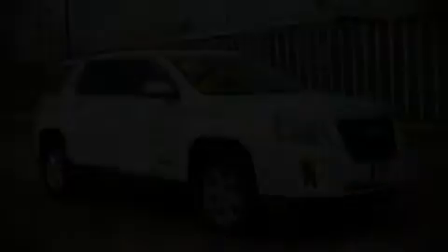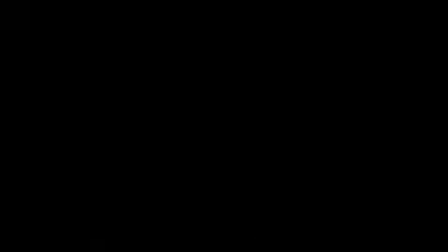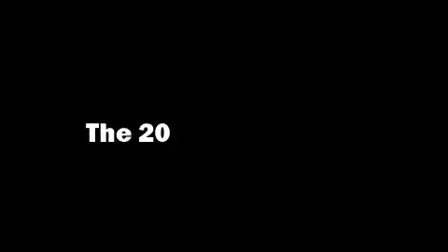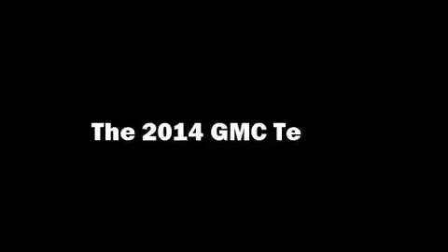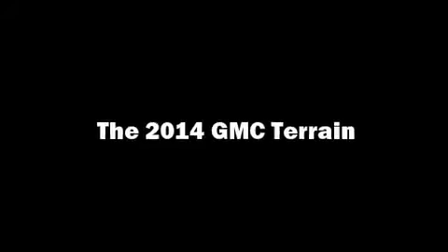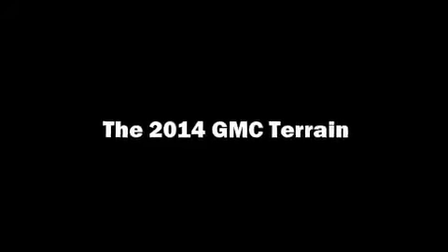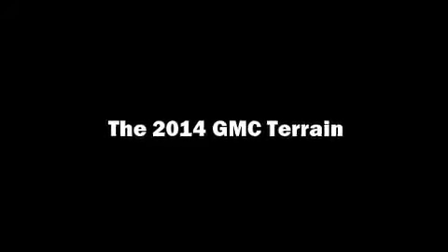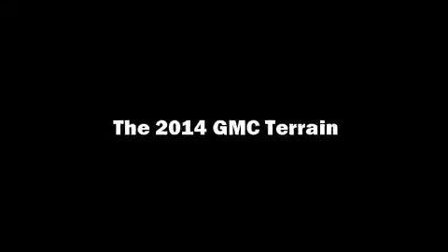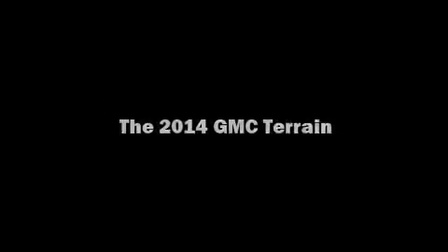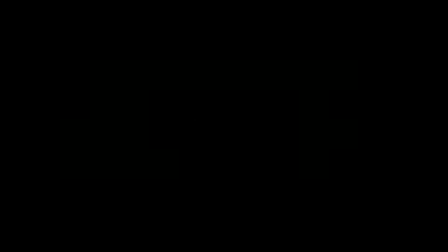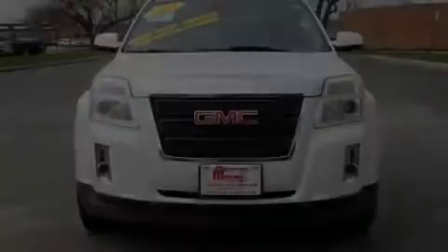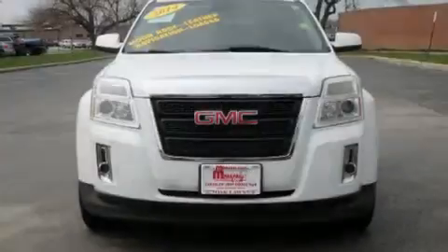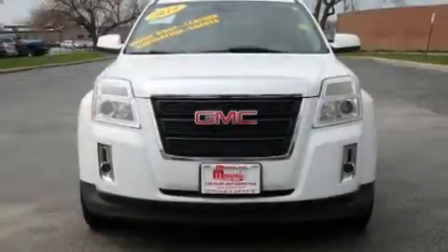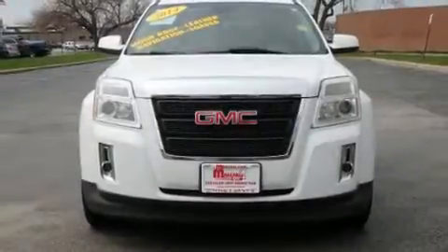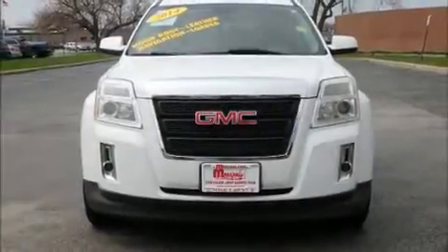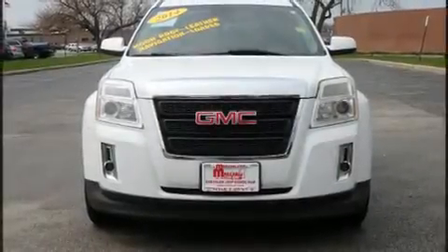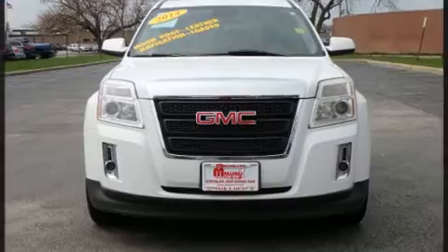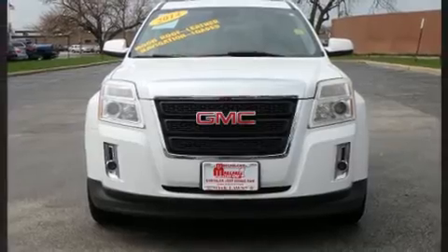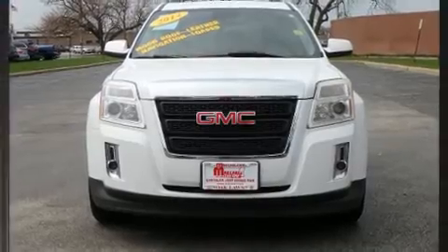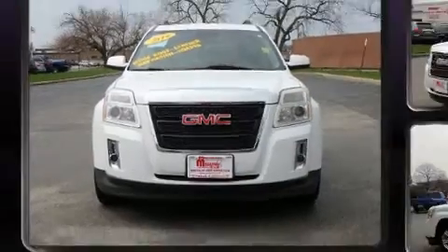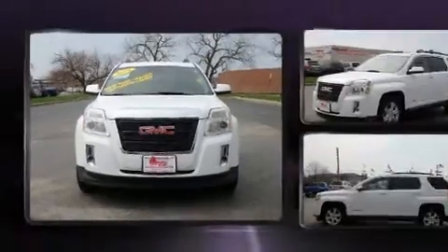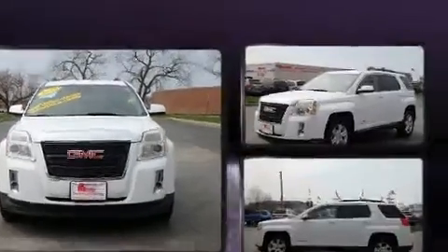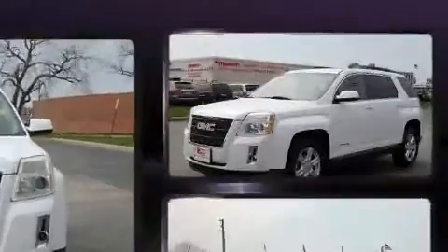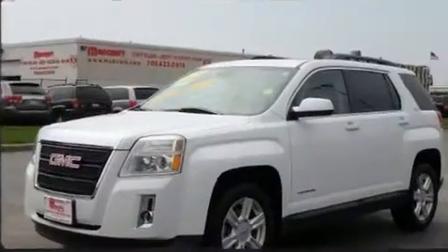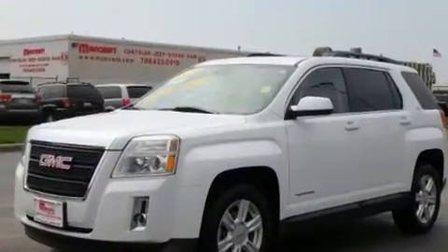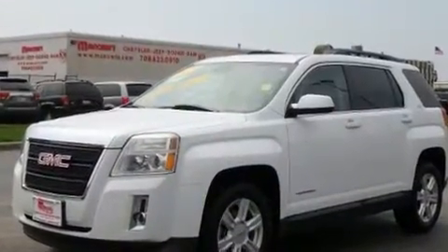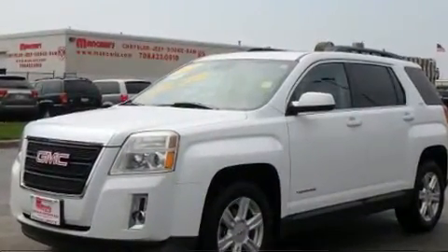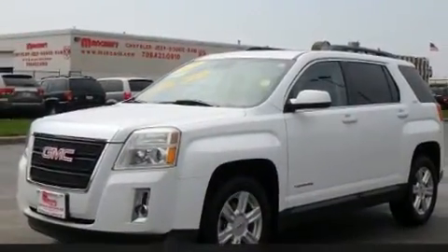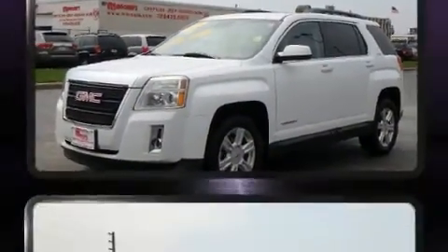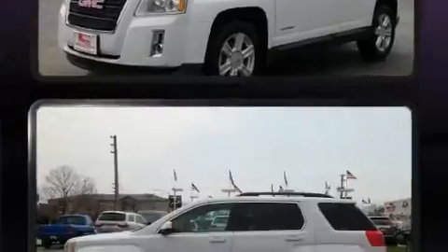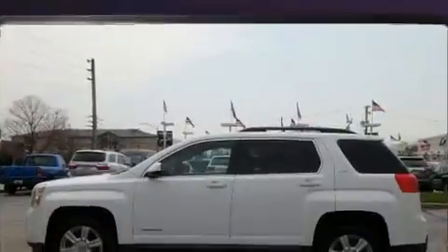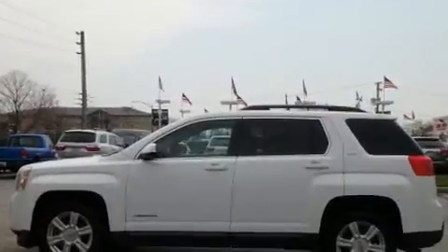Come test drive this 2014 GMC Terrain. Smooth gear shifts are achieved thanks to the efficient four-cylinder engine. And for added security, Dynamic Stability Control supplements the drivetrain.